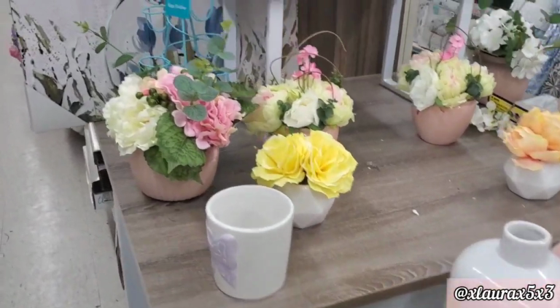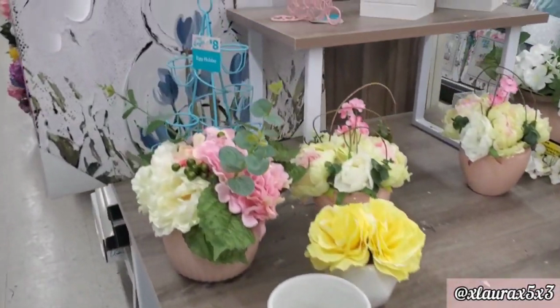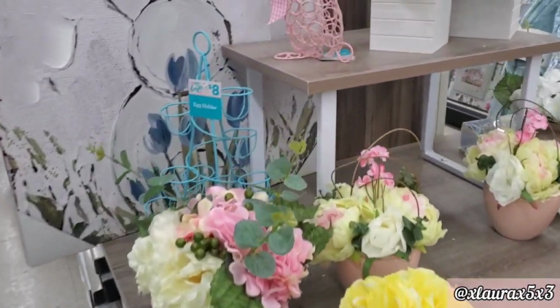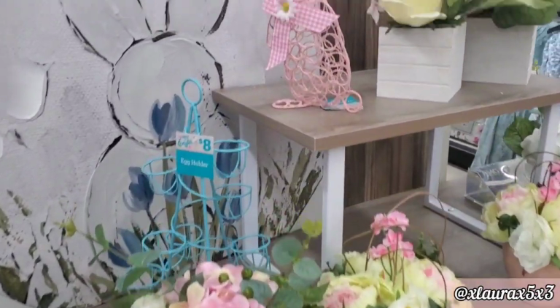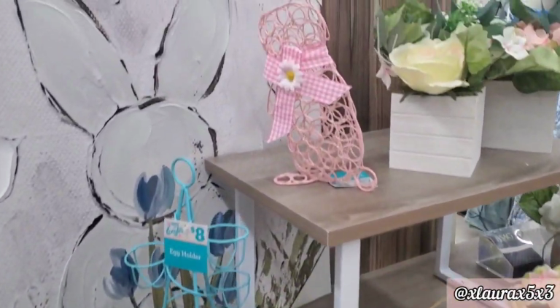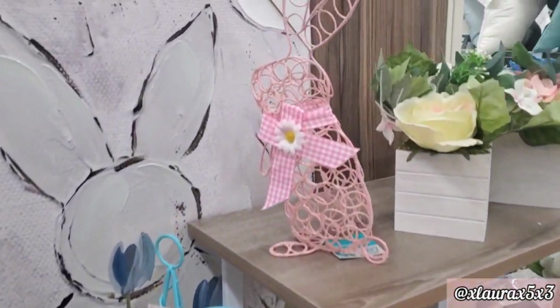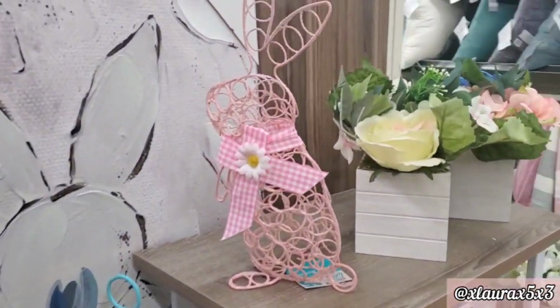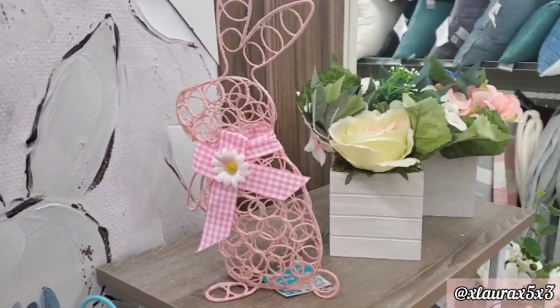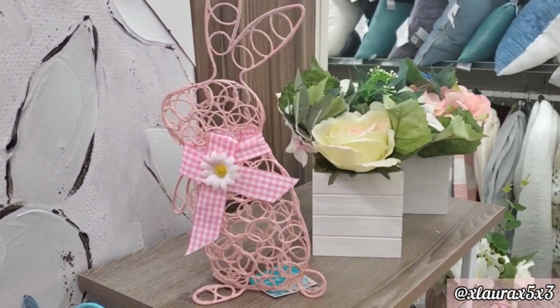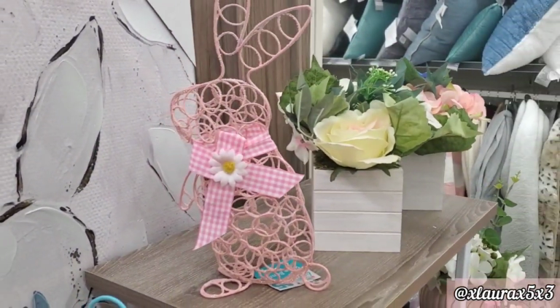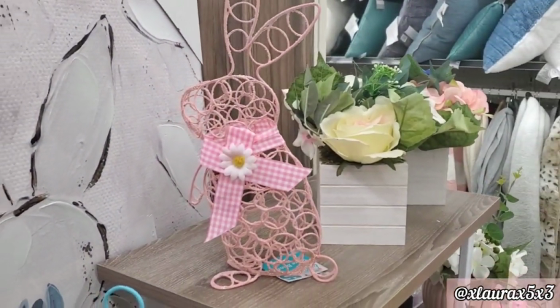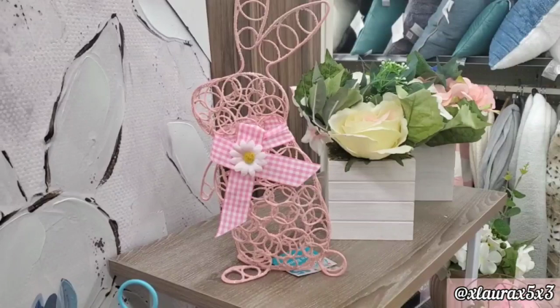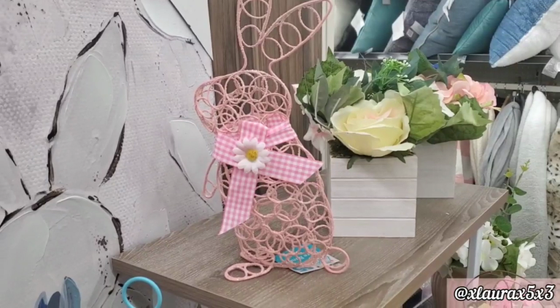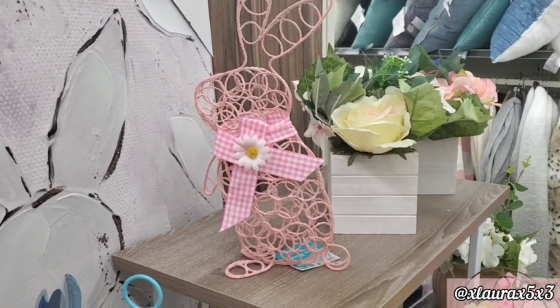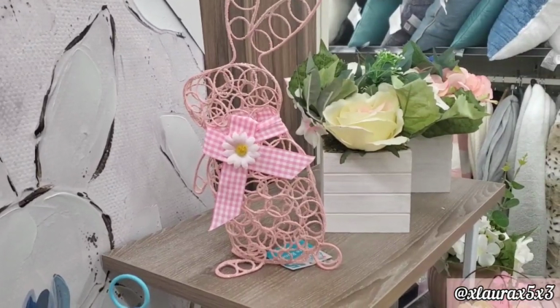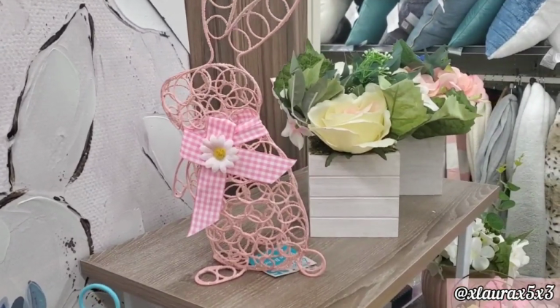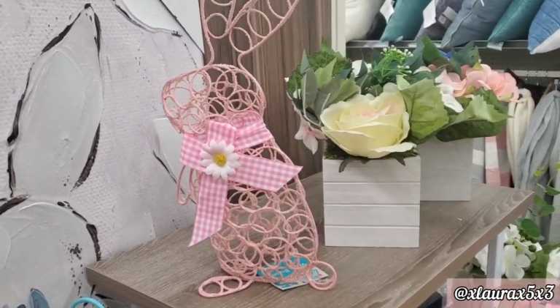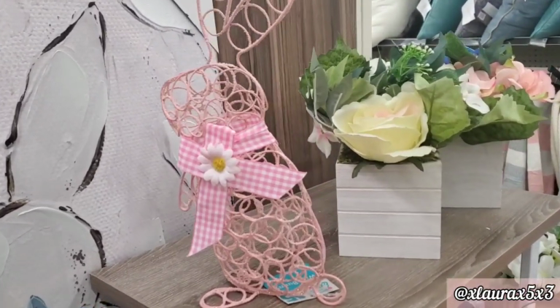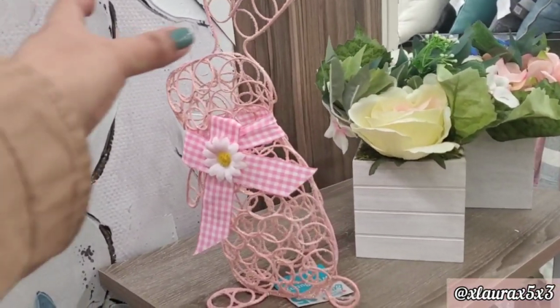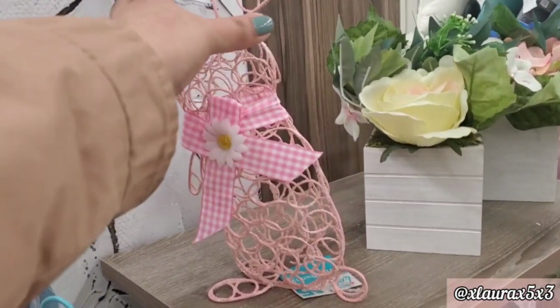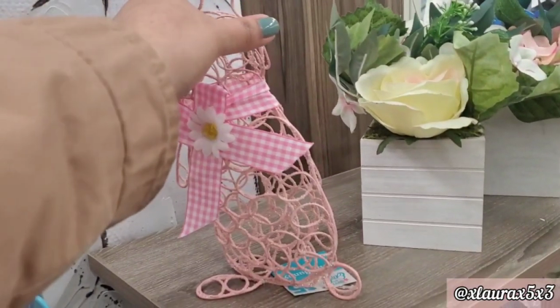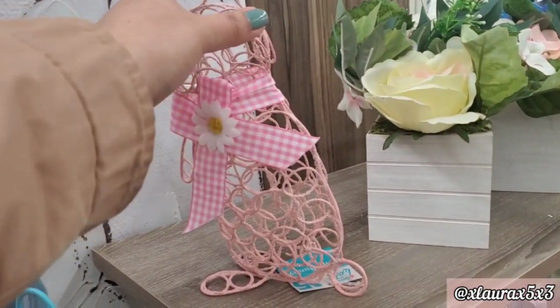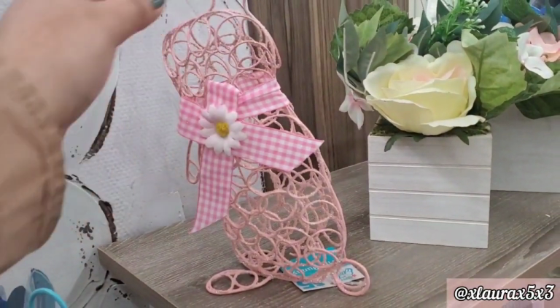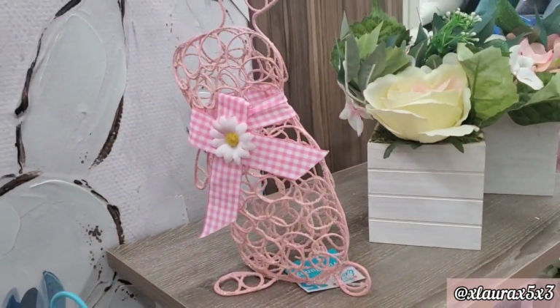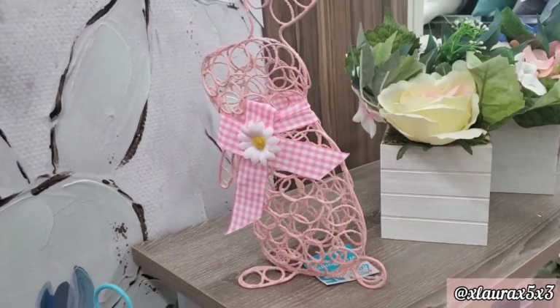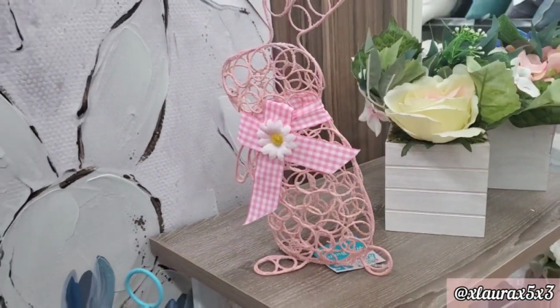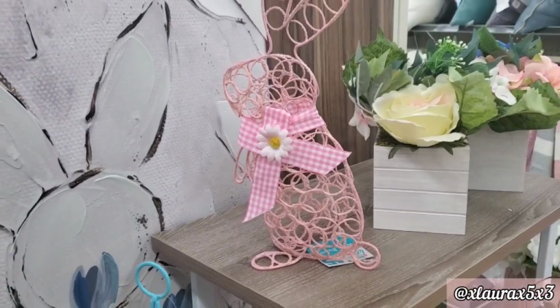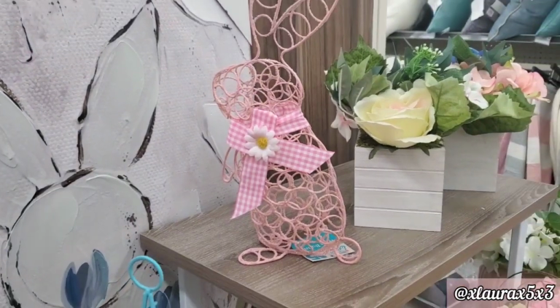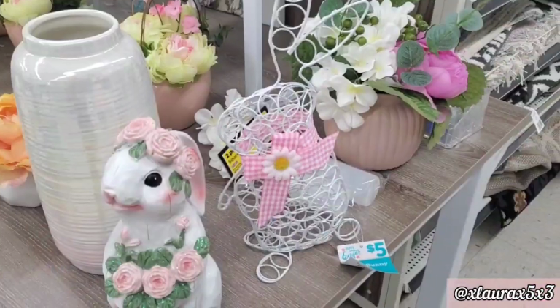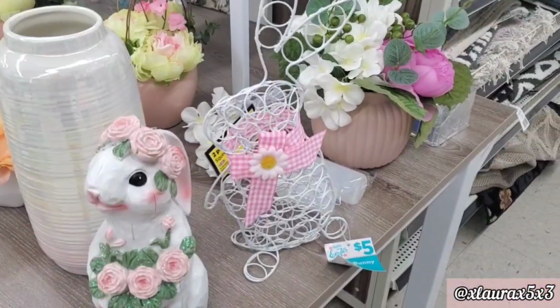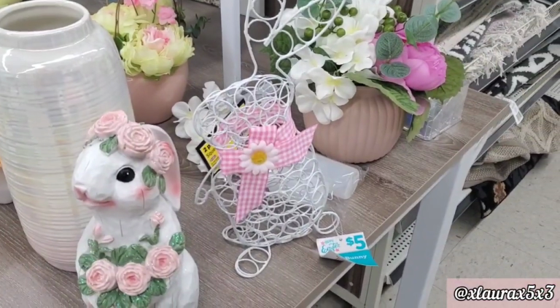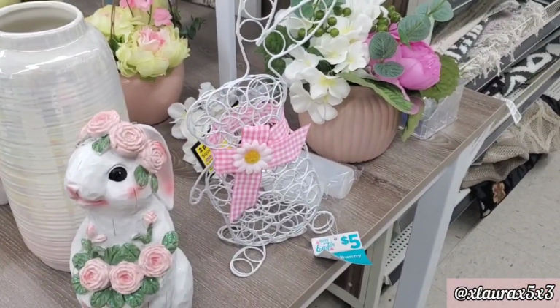In this Dollar General with the tables, I found these bunnies that we have not seen. These are priced at $5. Look at the ribbon — it comes in pink or in white.